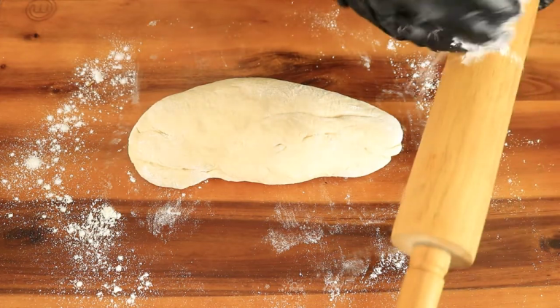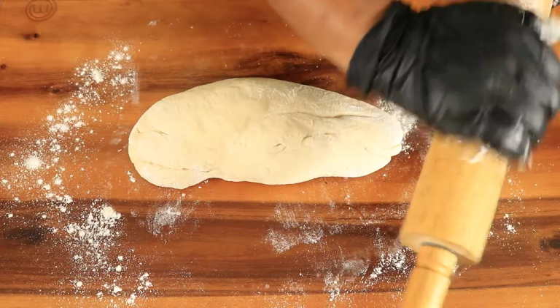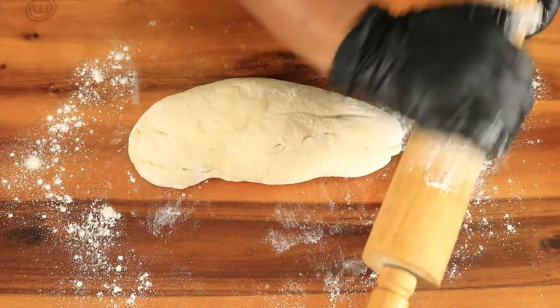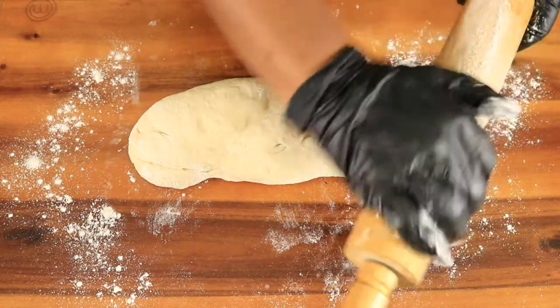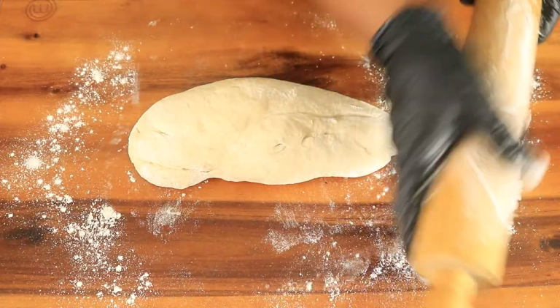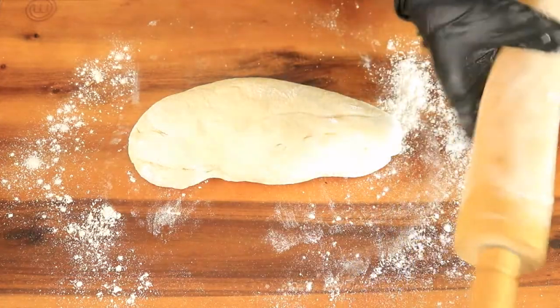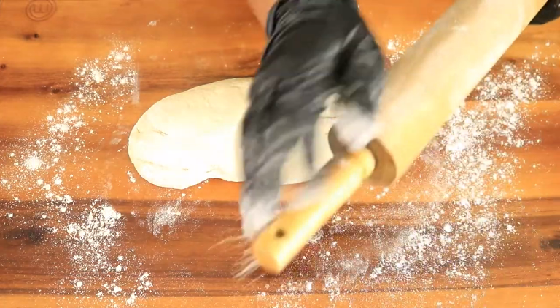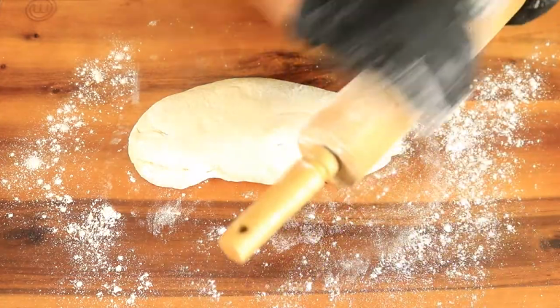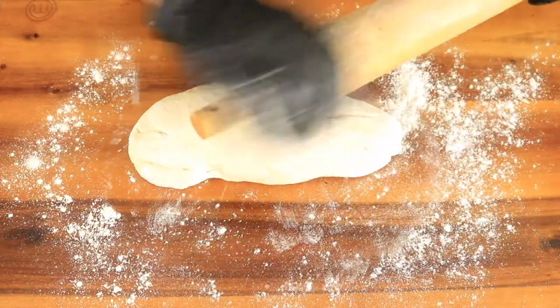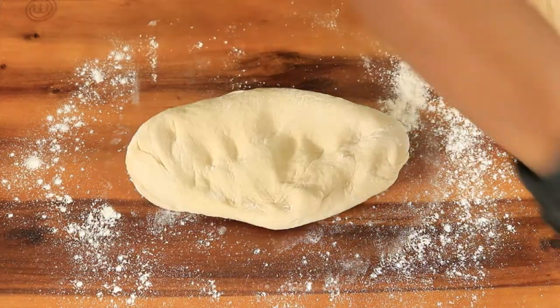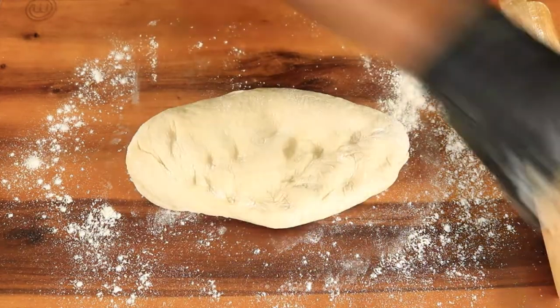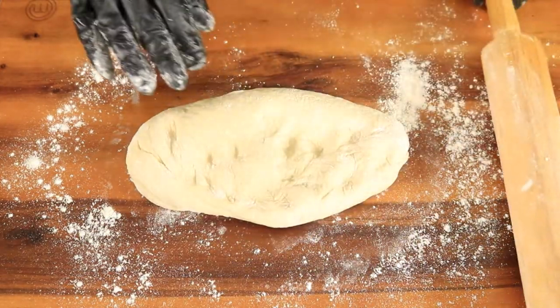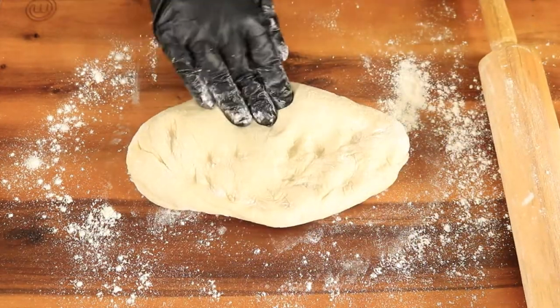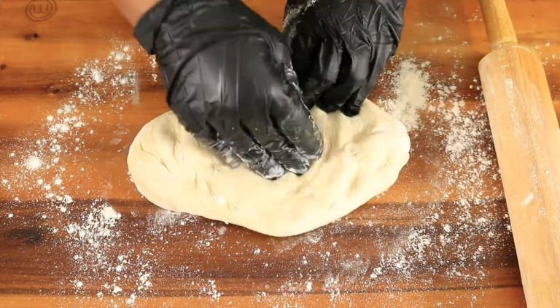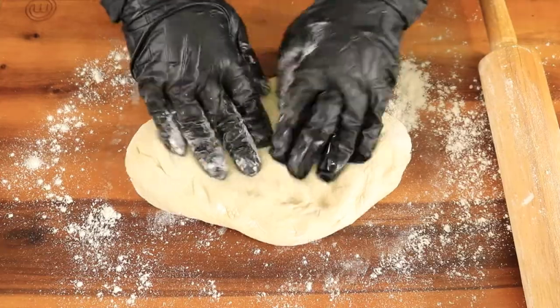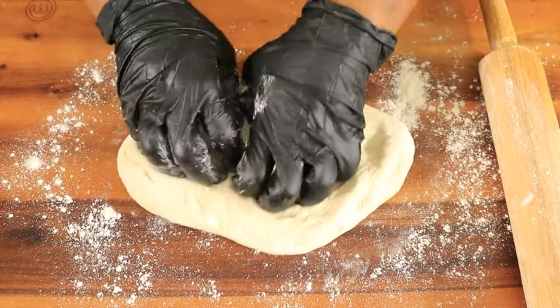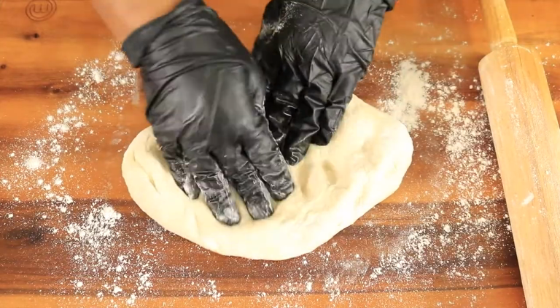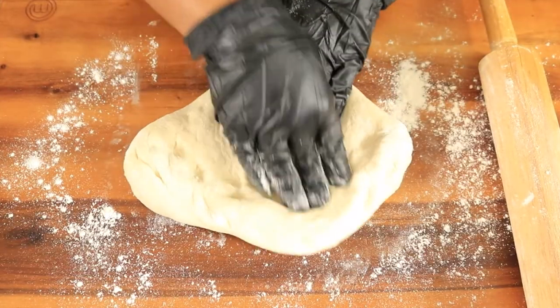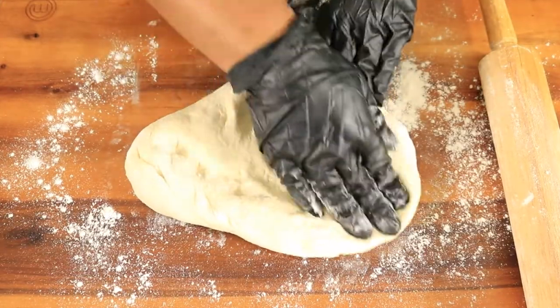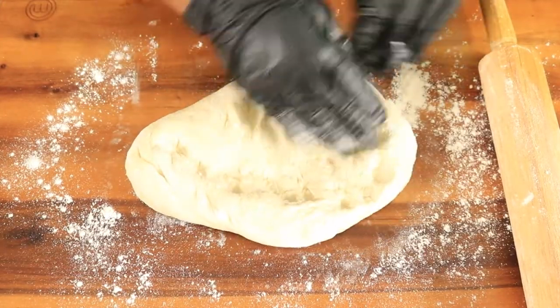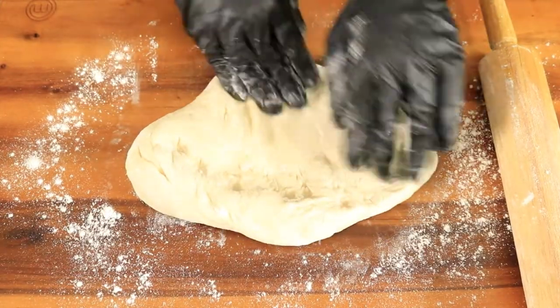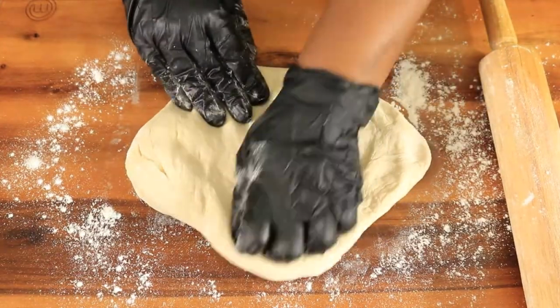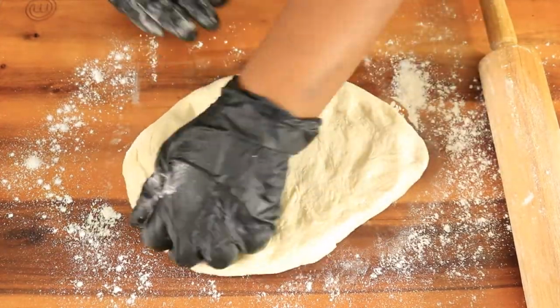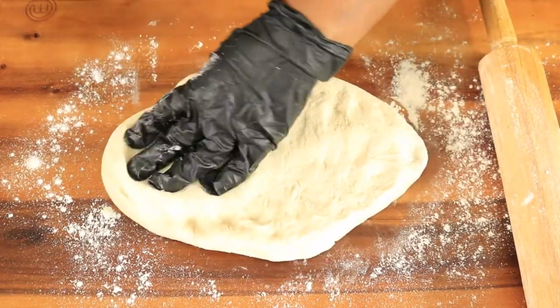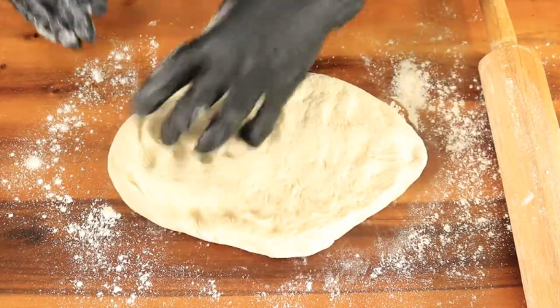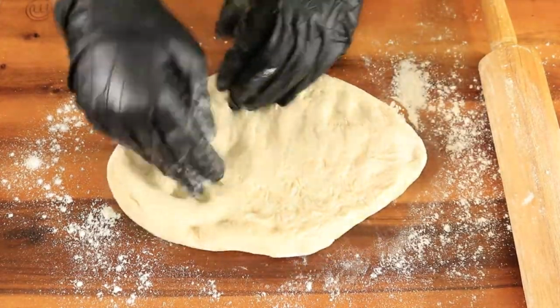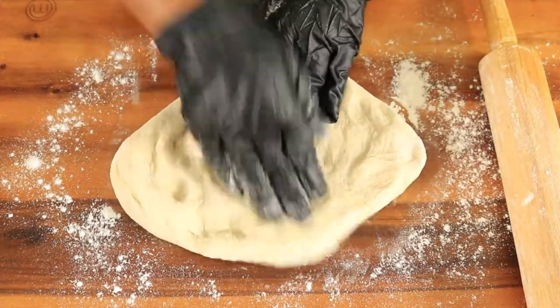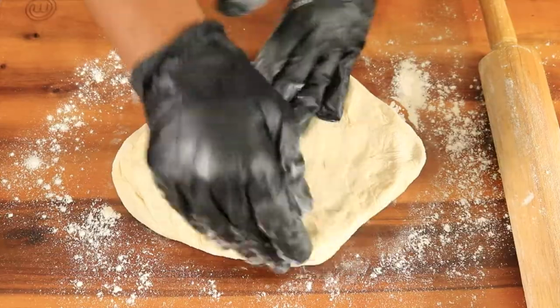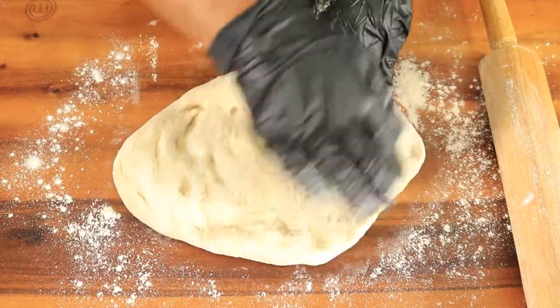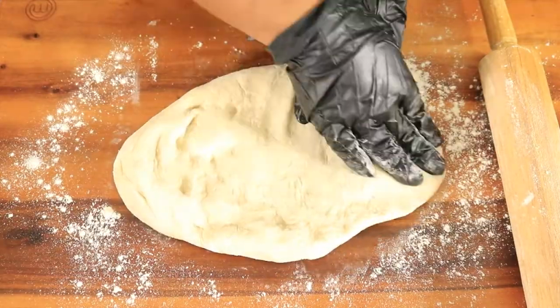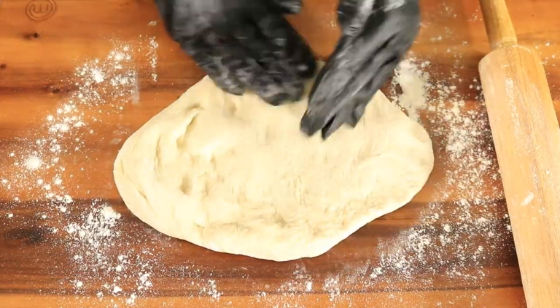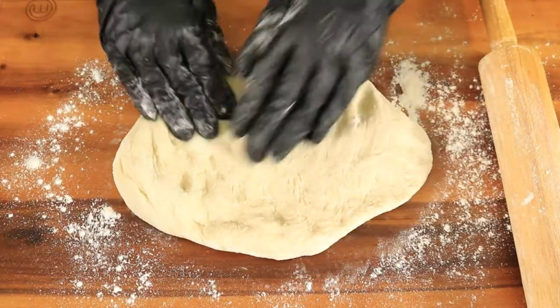Make sure you flour your rolling pin — it'll help roll out the dough easier. With the tip of your fingers, press out the dough and add a little bit of flour so the dough won't shrink so quickly when you're pressing it out.